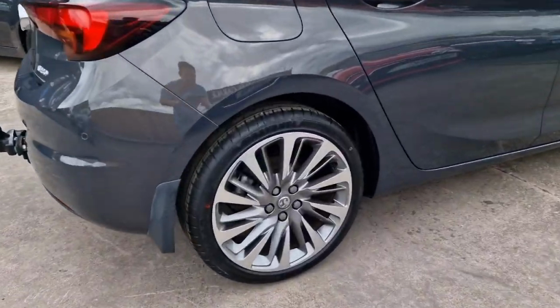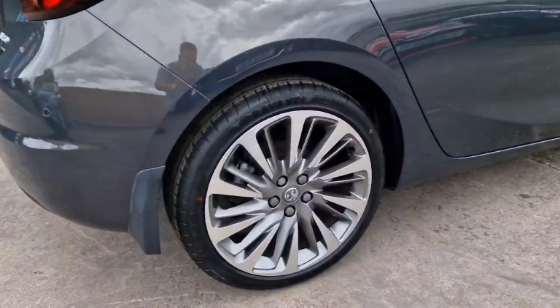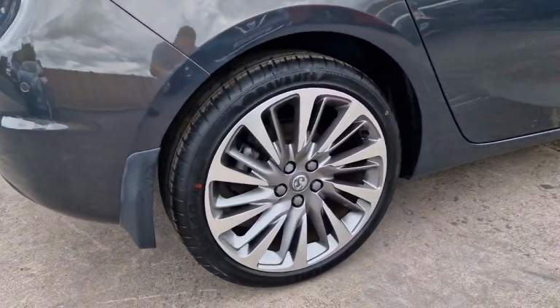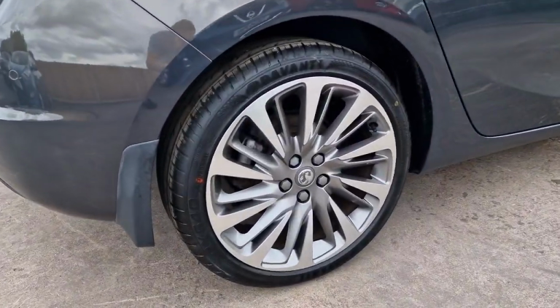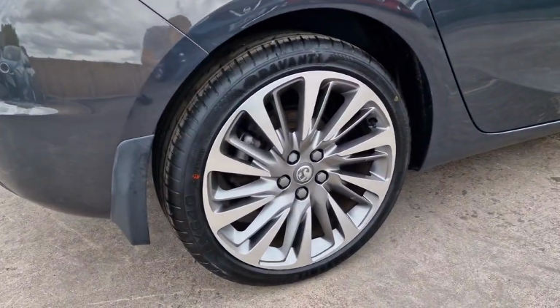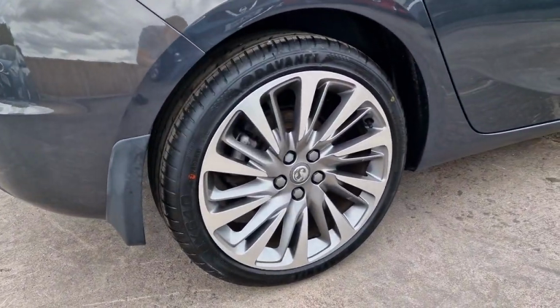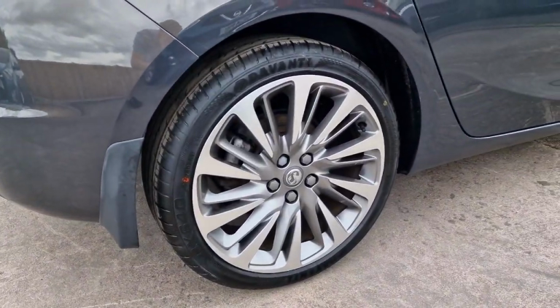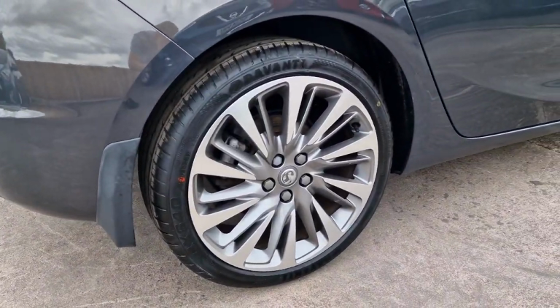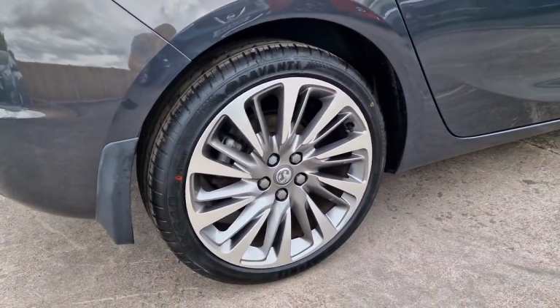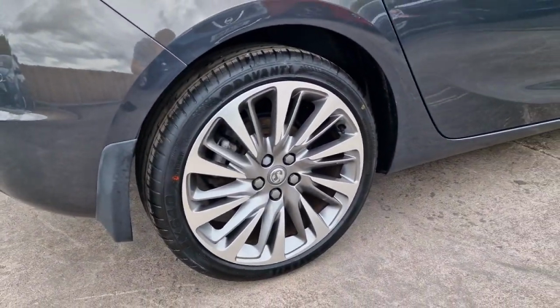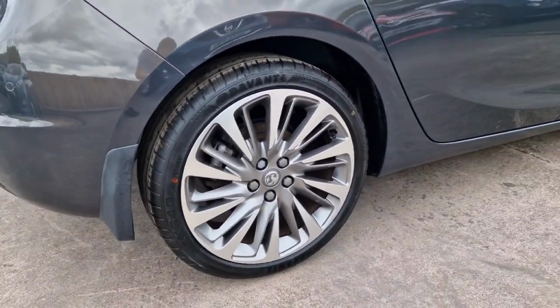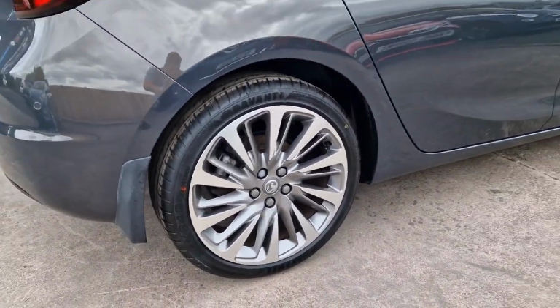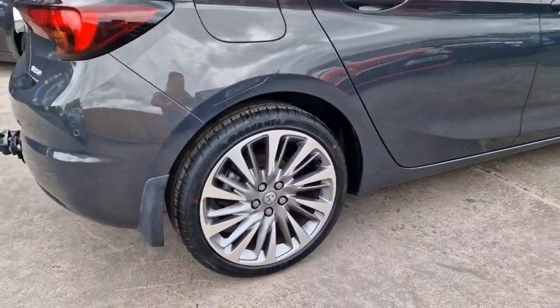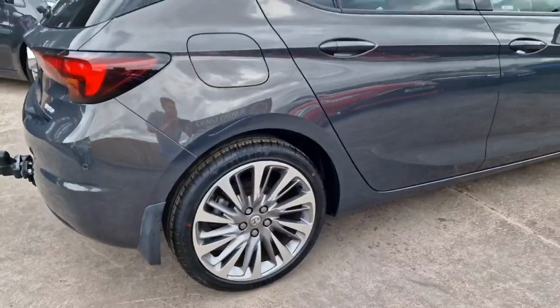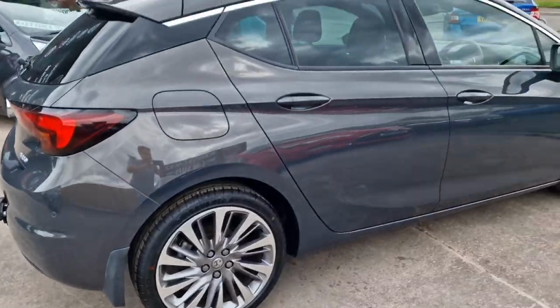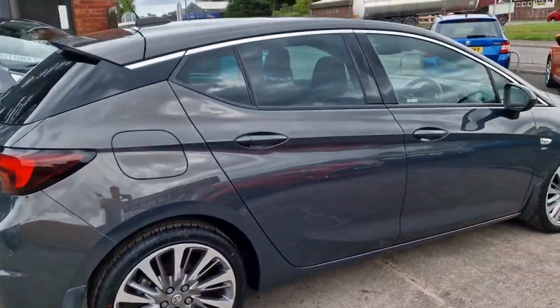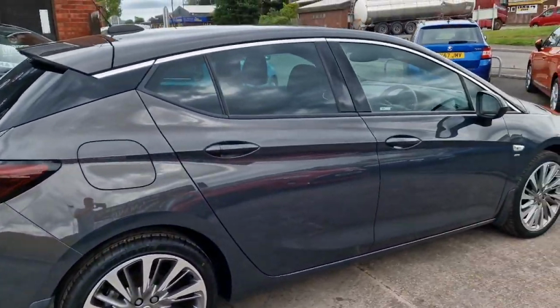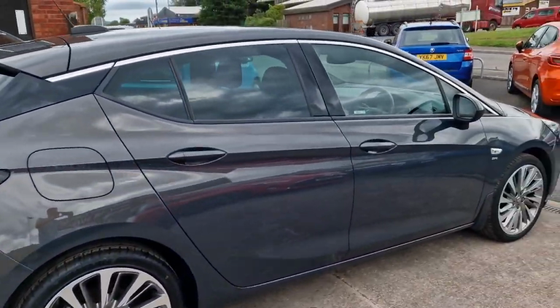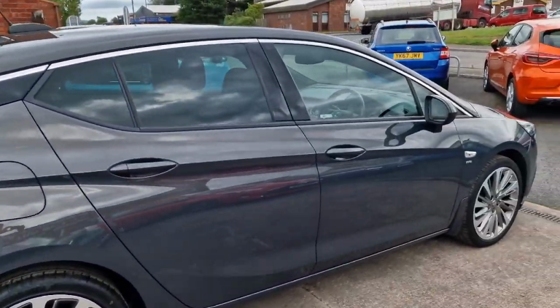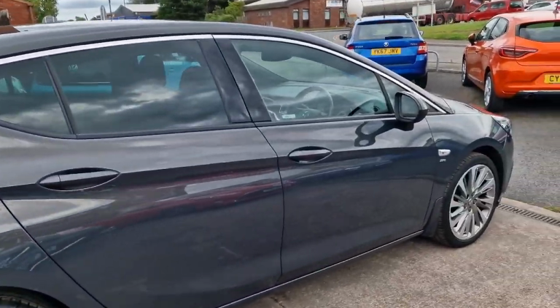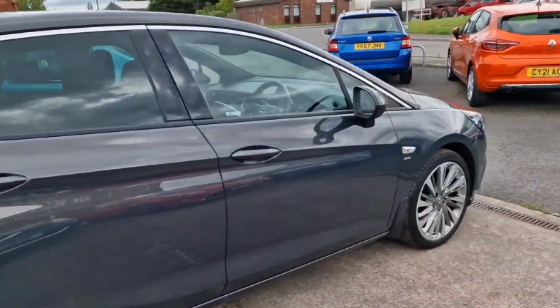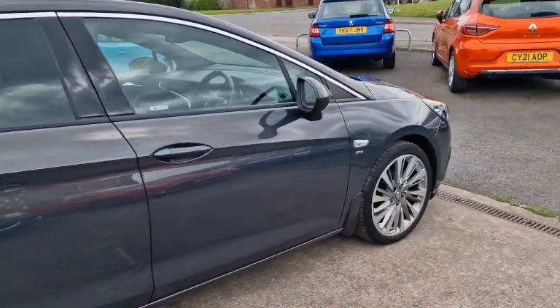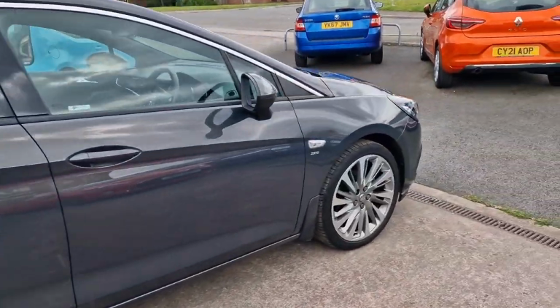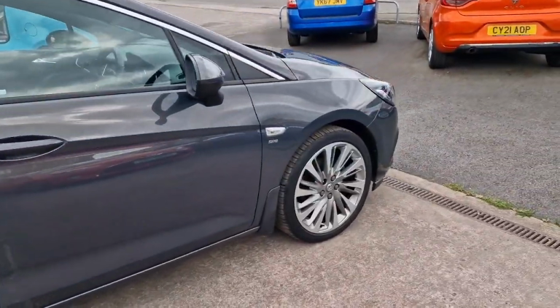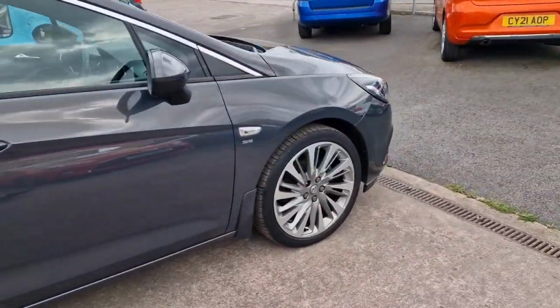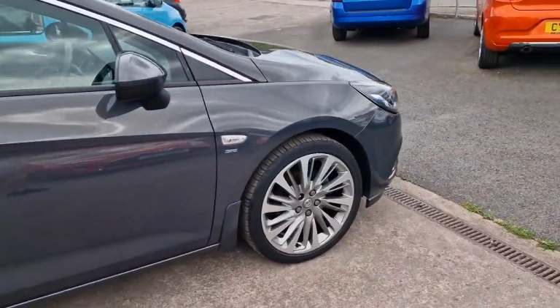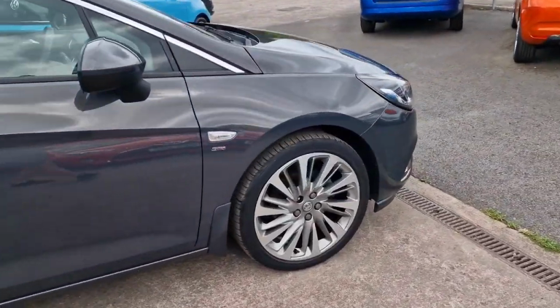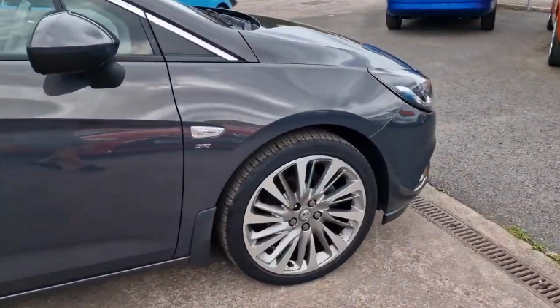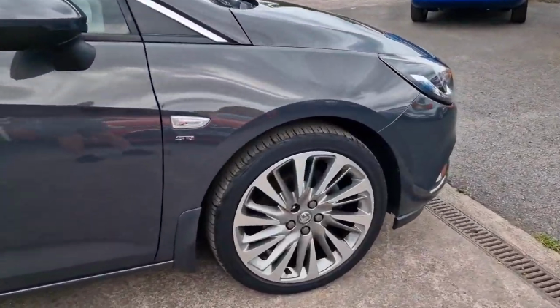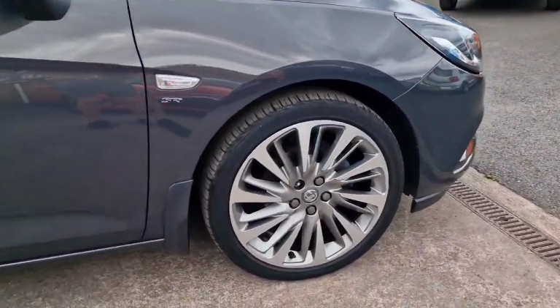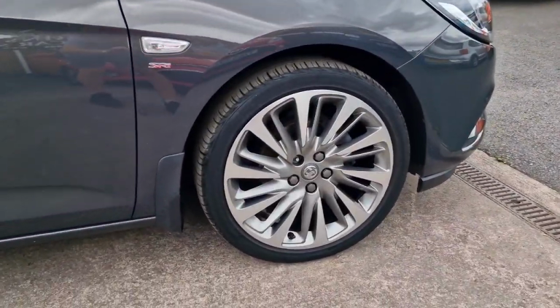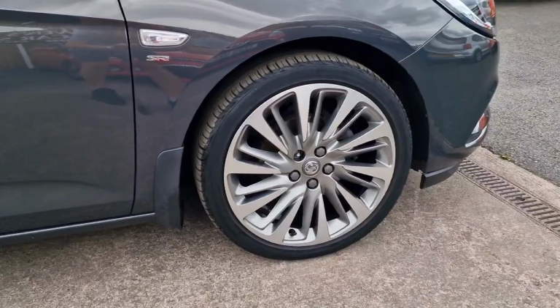It's had very recent new tyres on the rear — still got the dots on them. And the wheels are all in good shape.